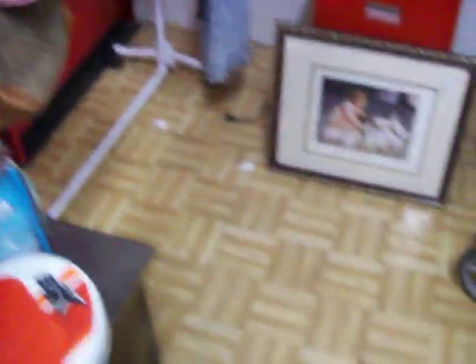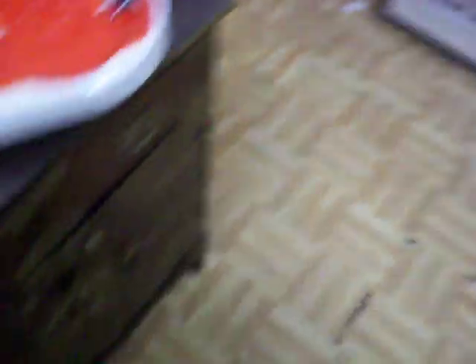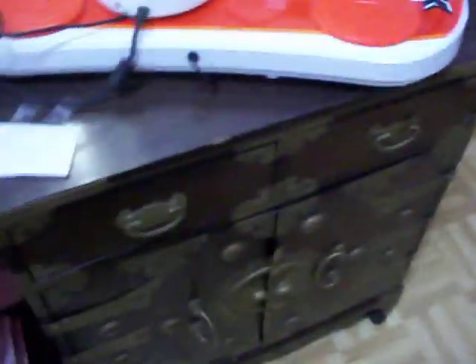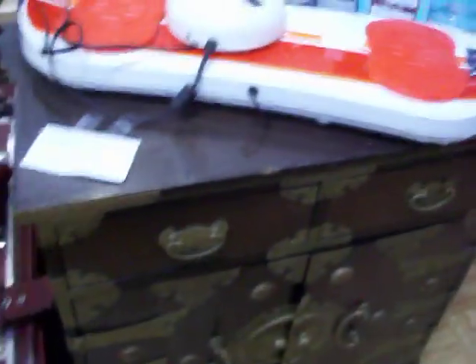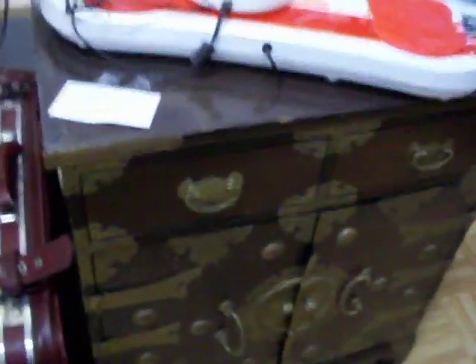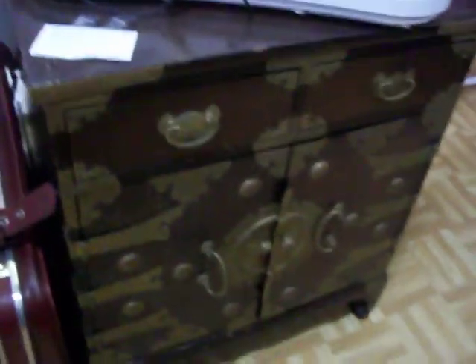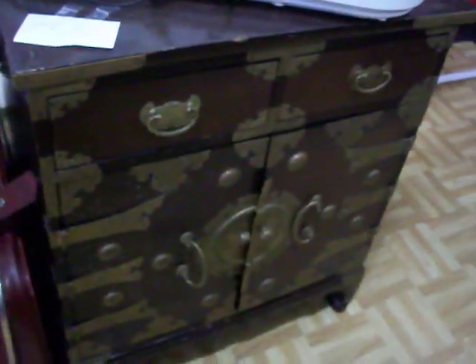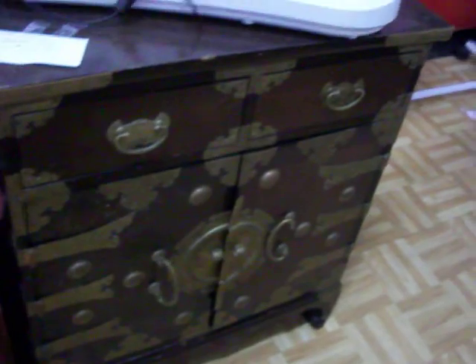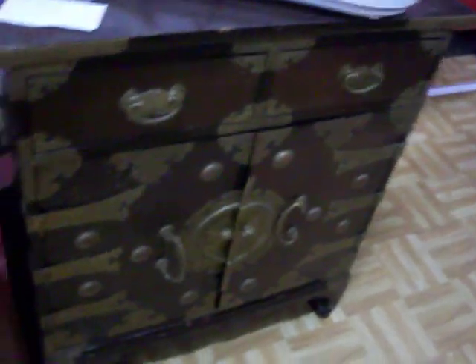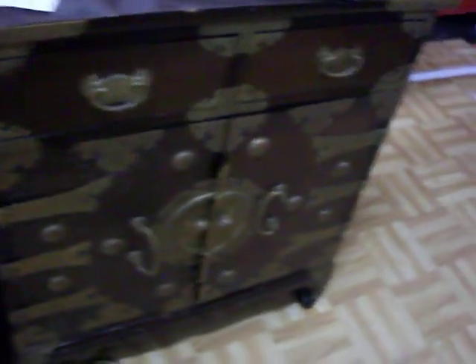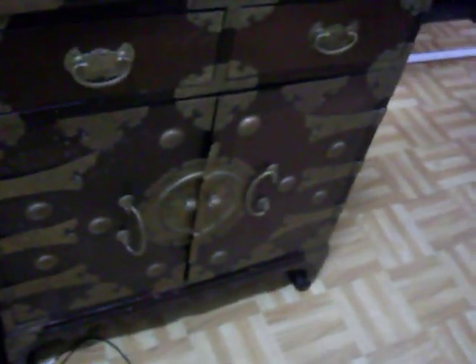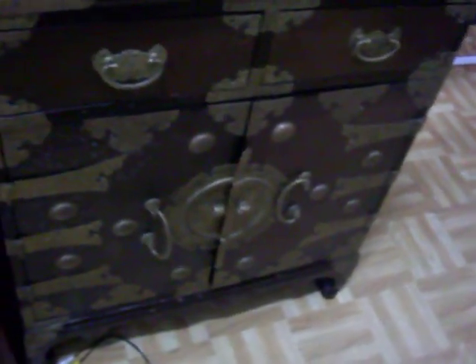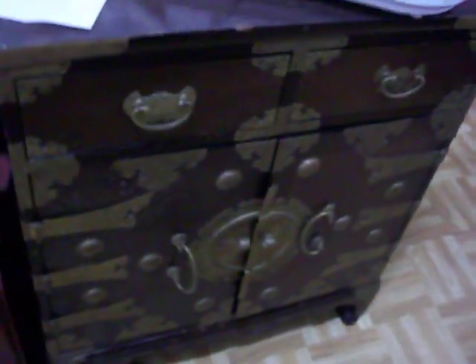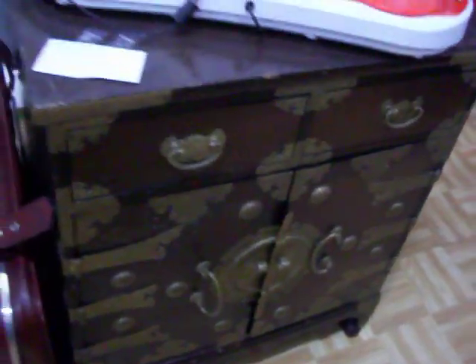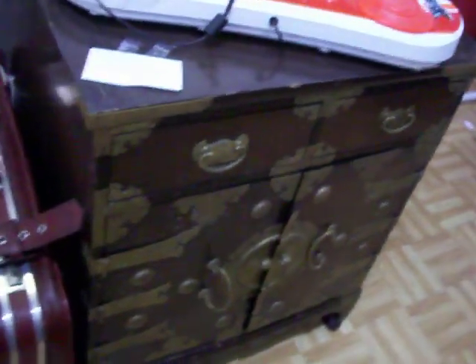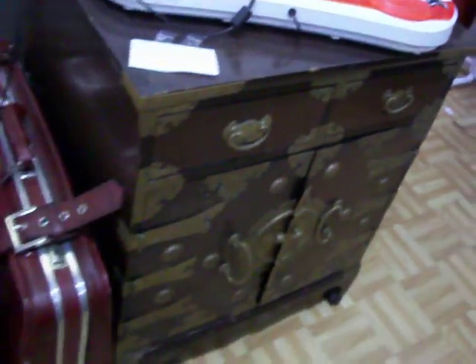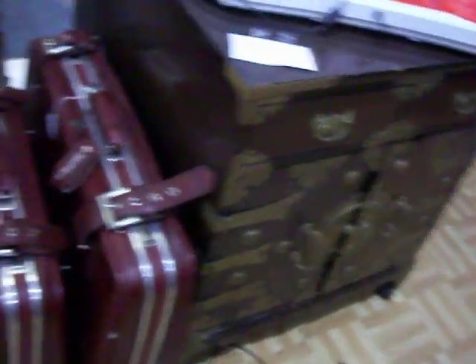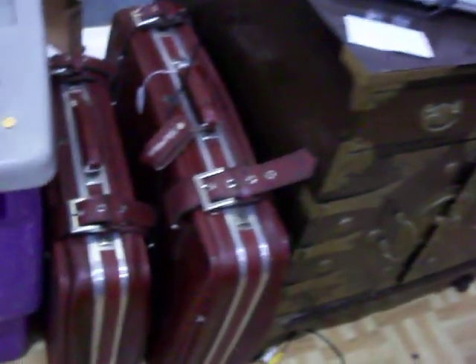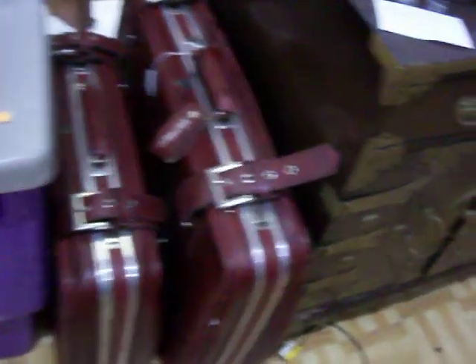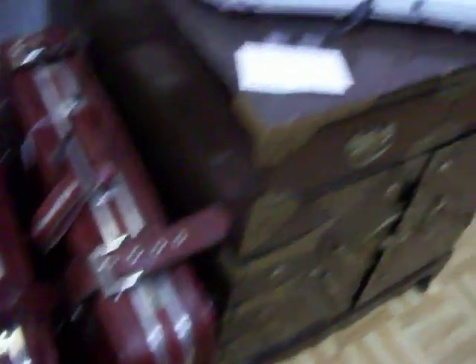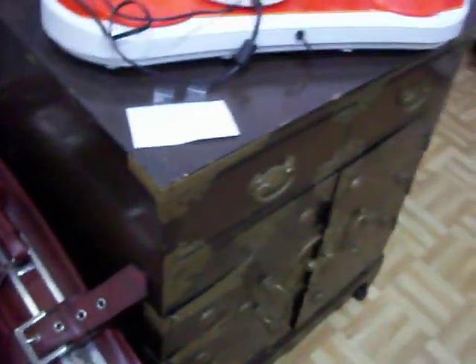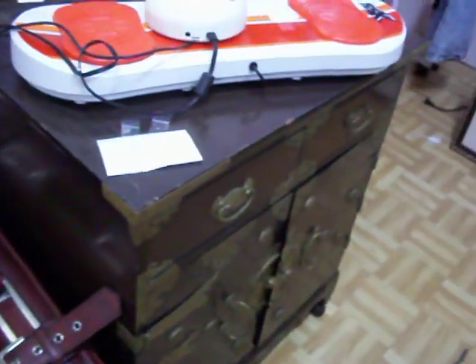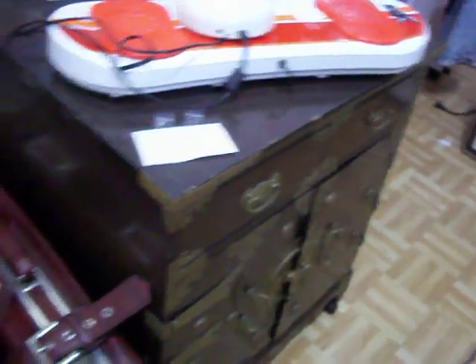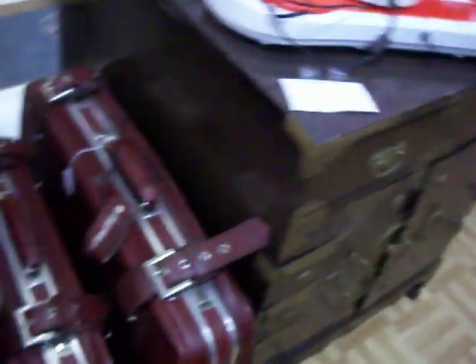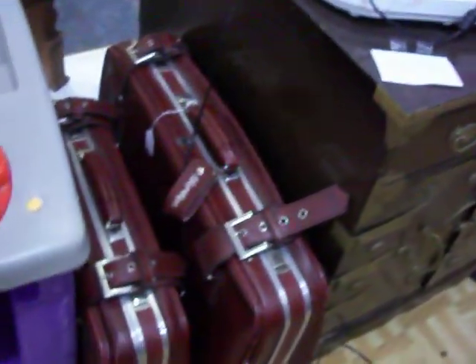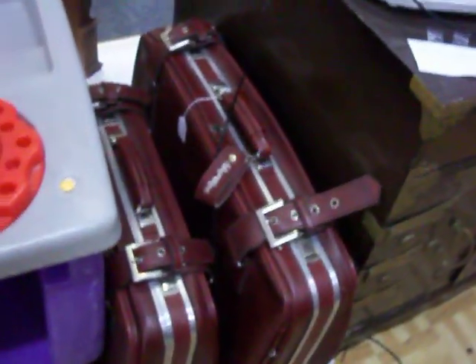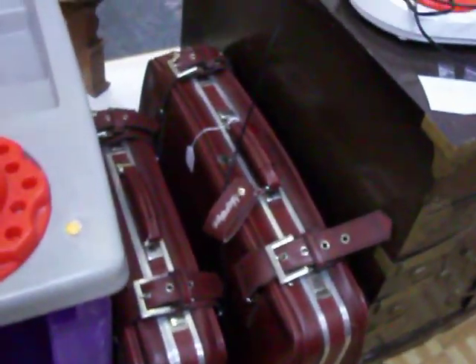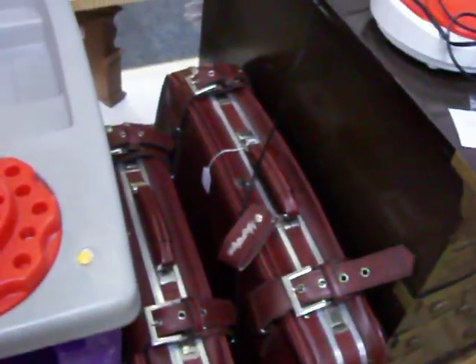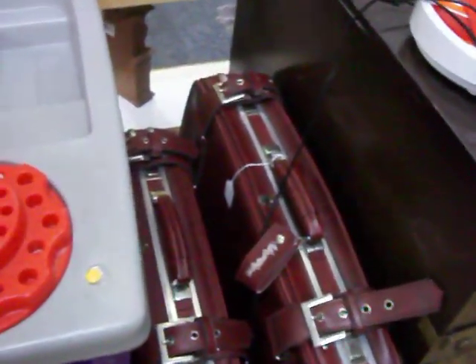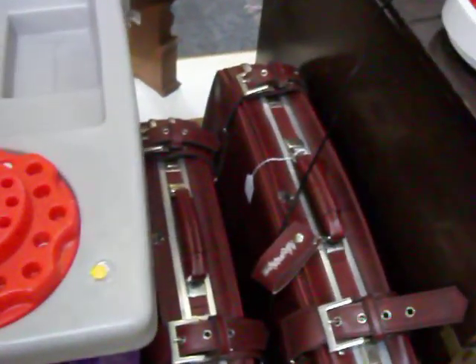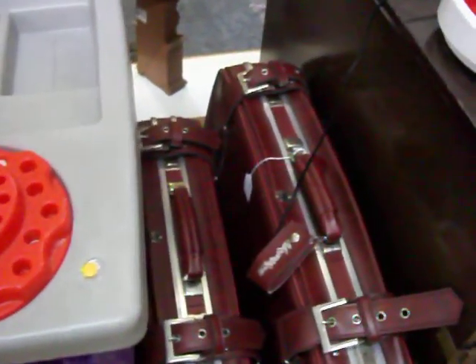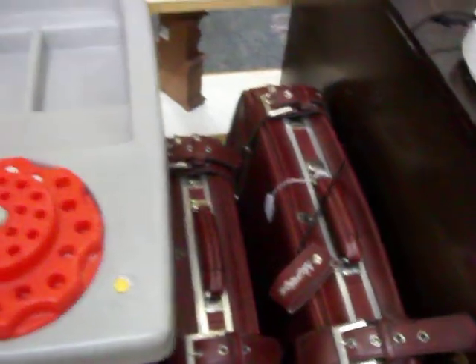Got a really nice decorative table here as well. Got two drawers and two doors there — a lot of storage space in that. It's a really pretty table and that's $59.95. Got a two-piece set of luggage there for $10.00.